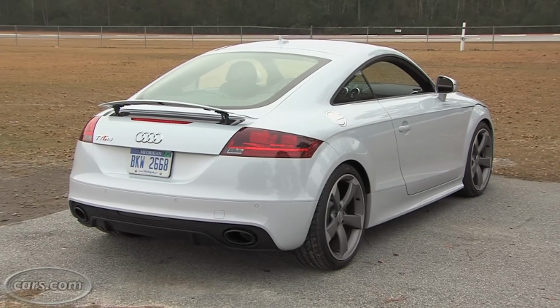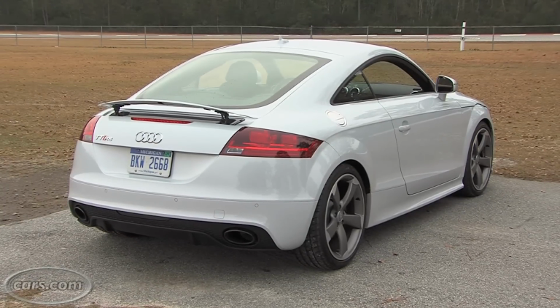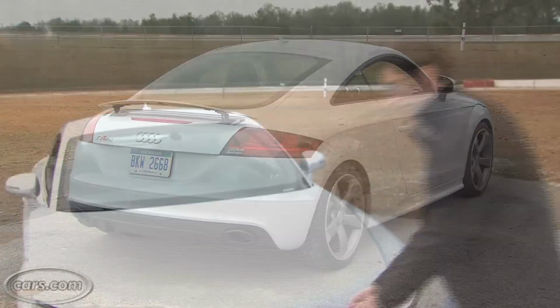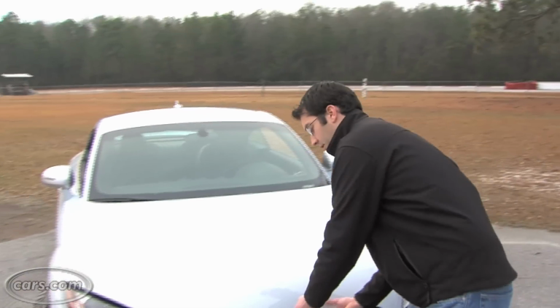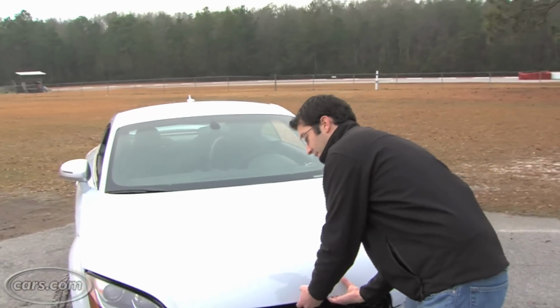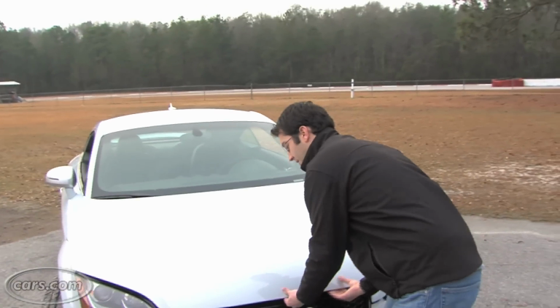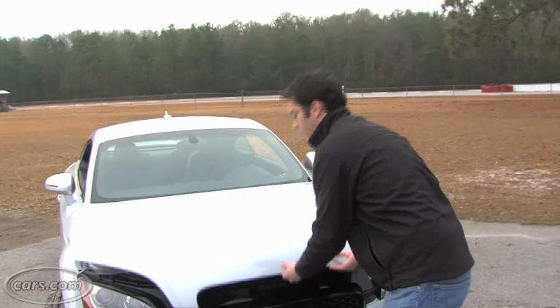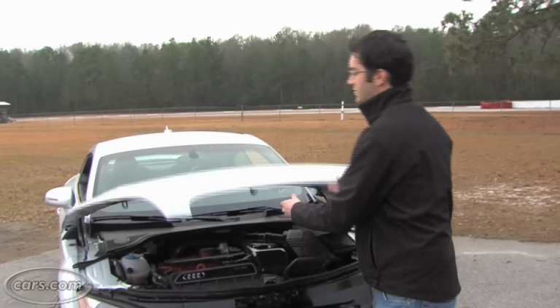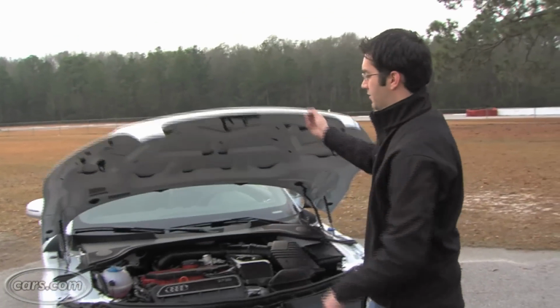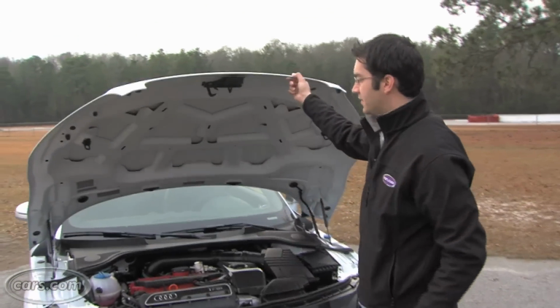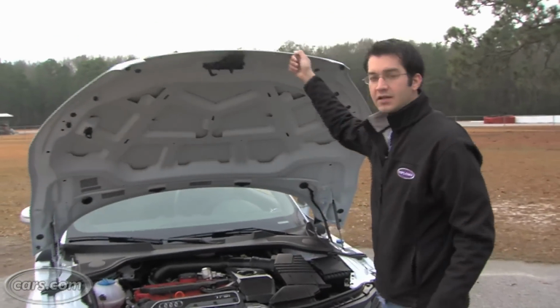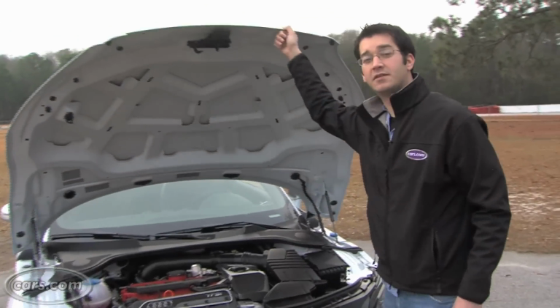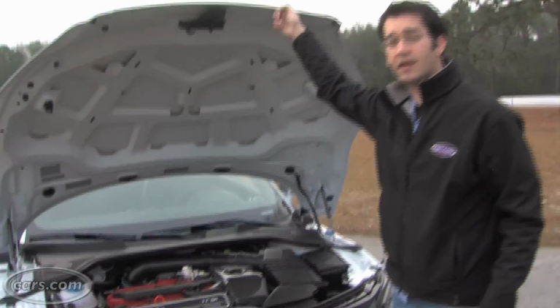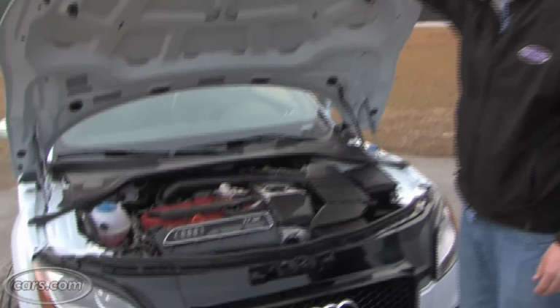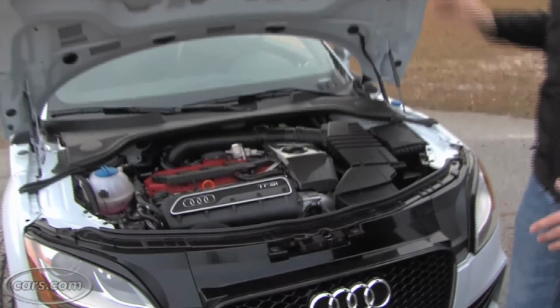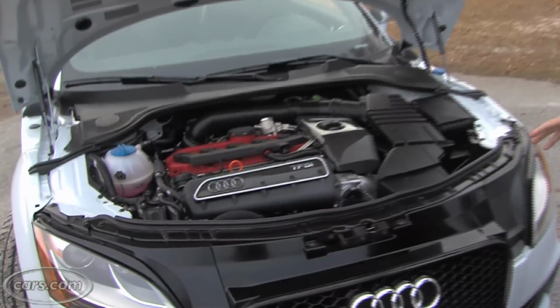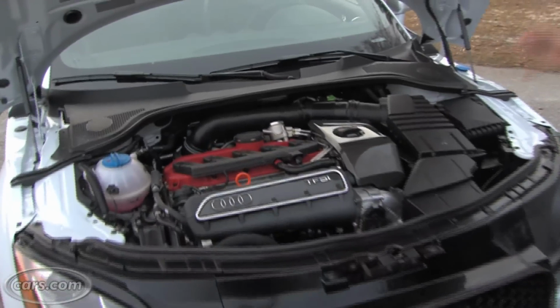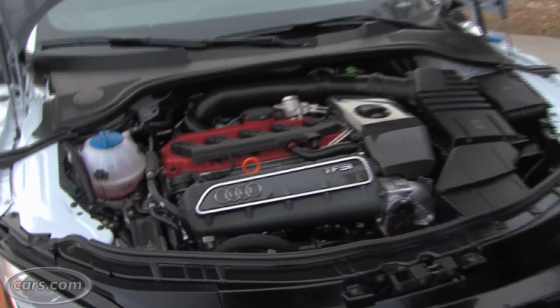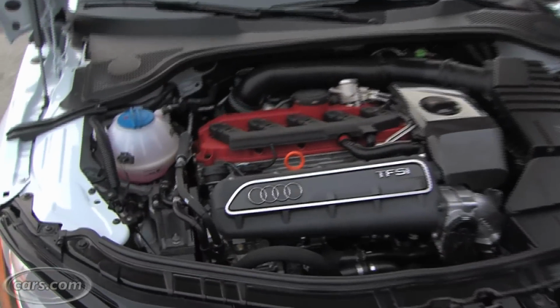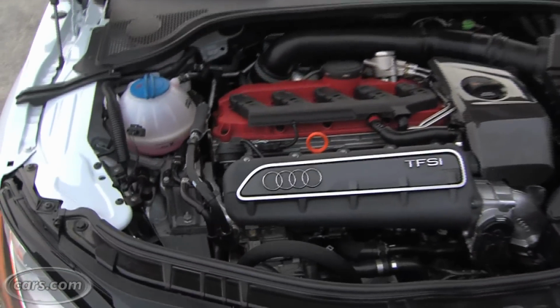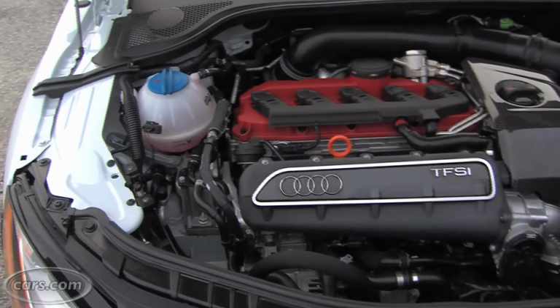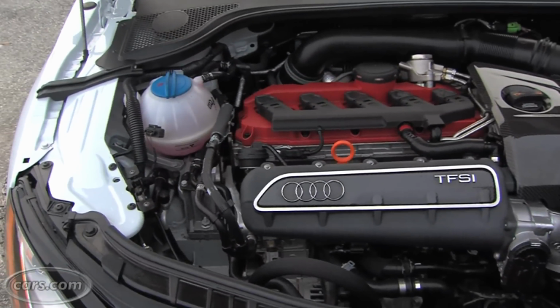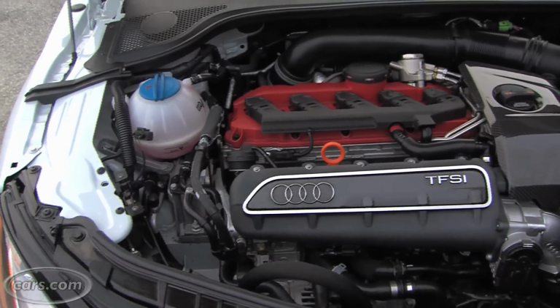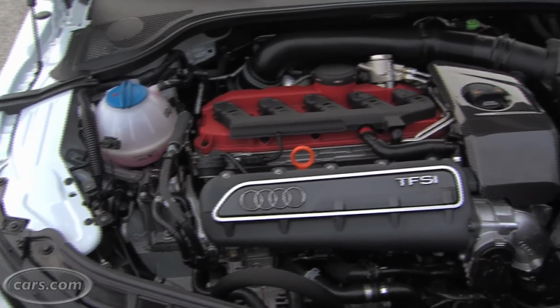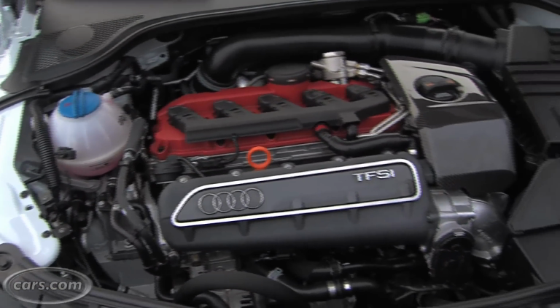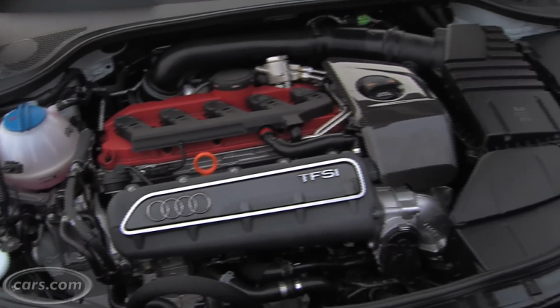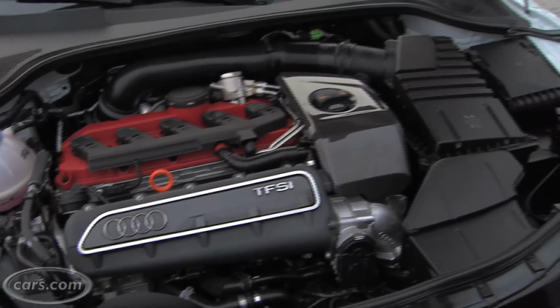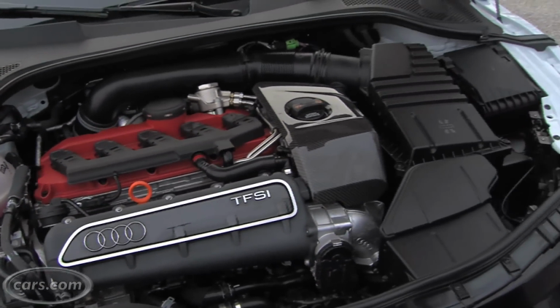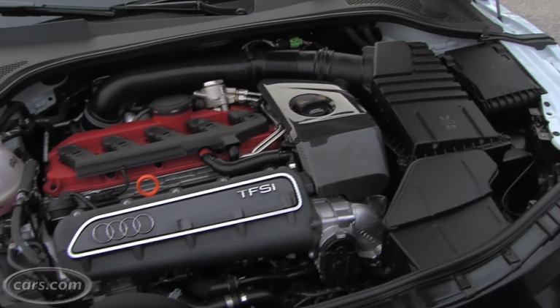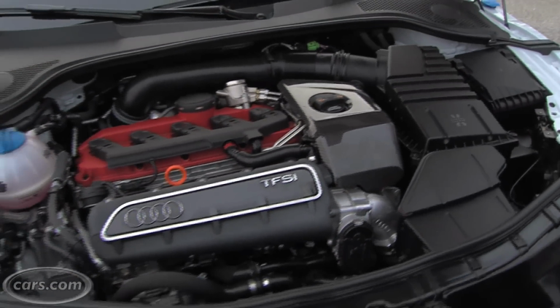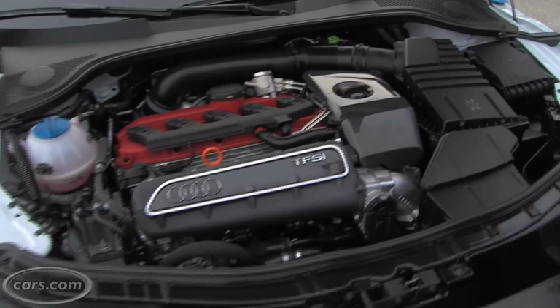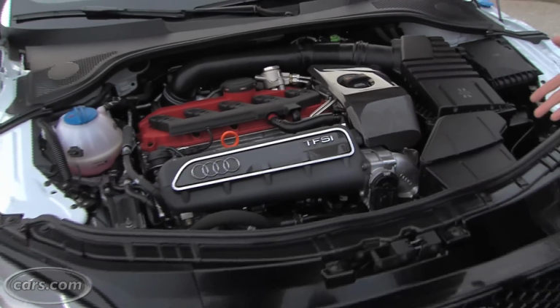The biggest change under the hood is an all-new engine compared to the TT and the TT S. There's a turbocharged five-cylinder that makes 360 horsepower. The TT and the TT S use a turbocharged four-cylinder.